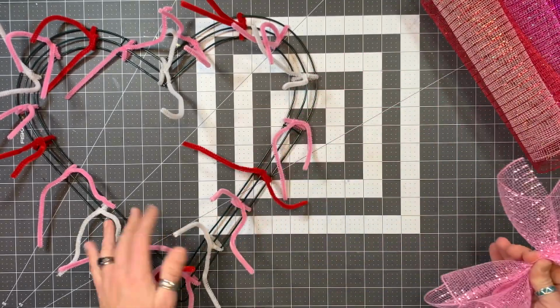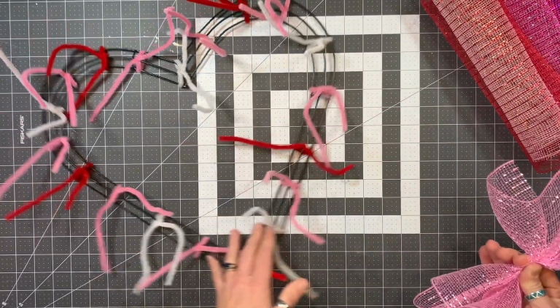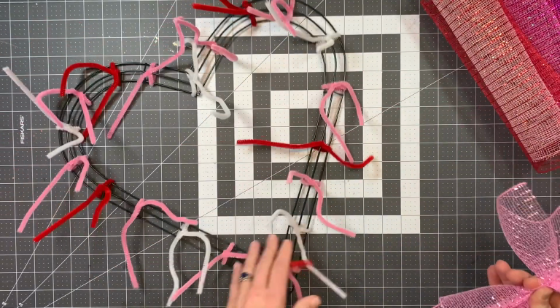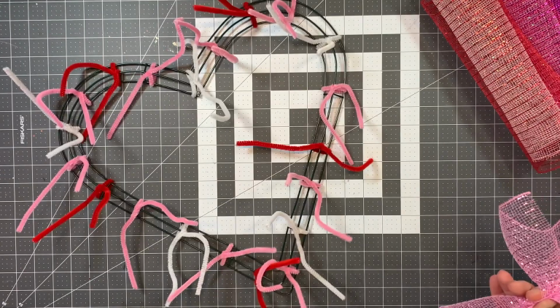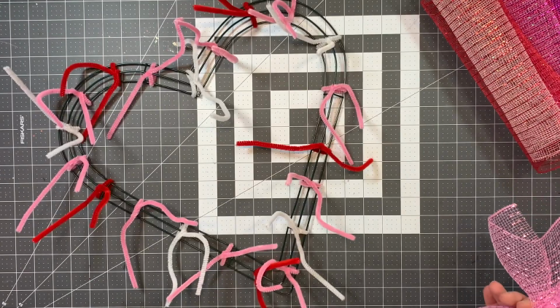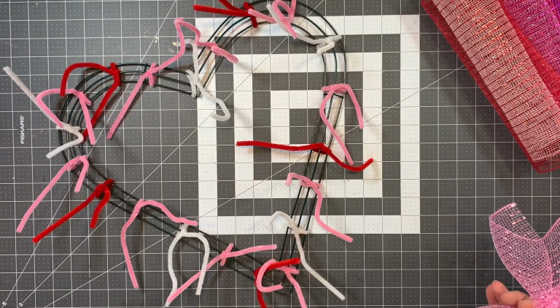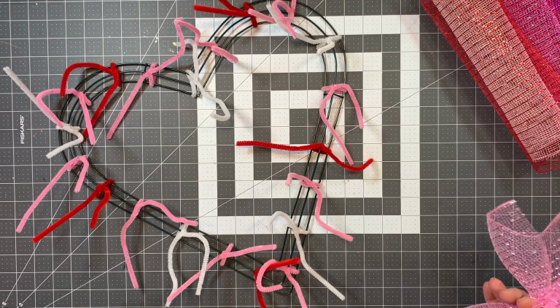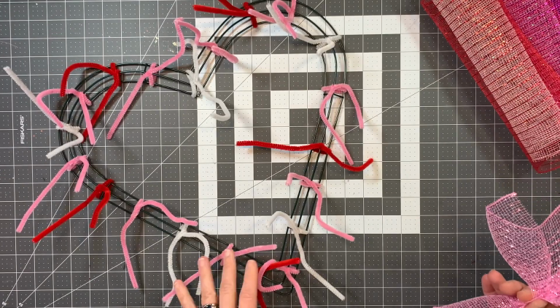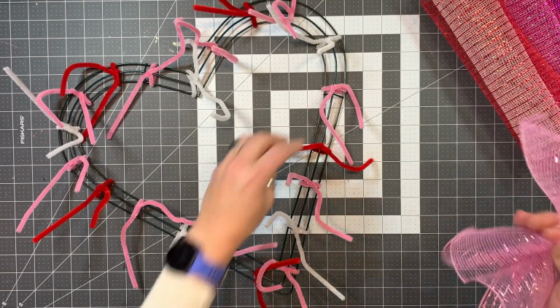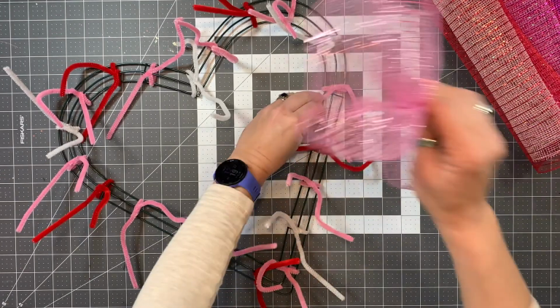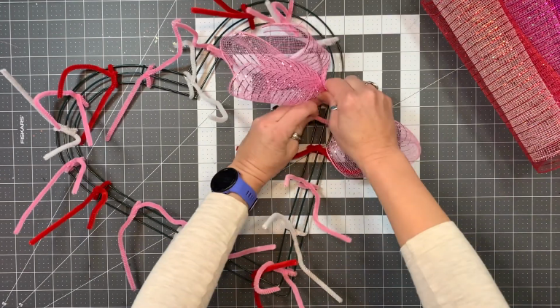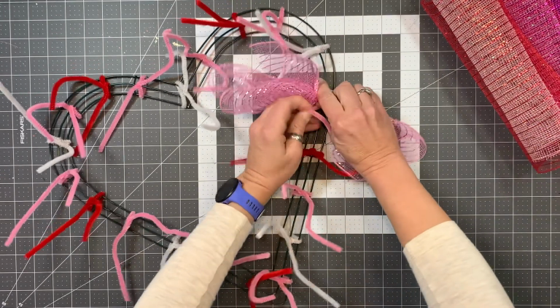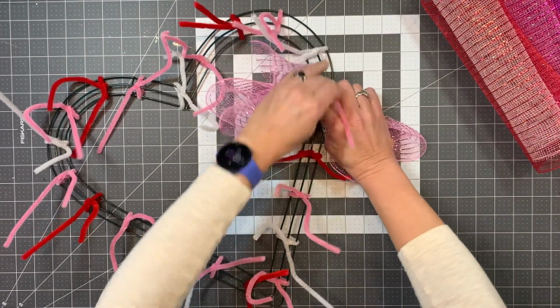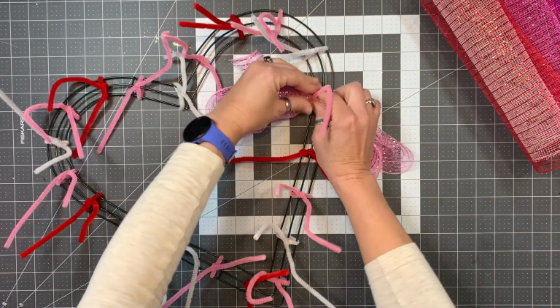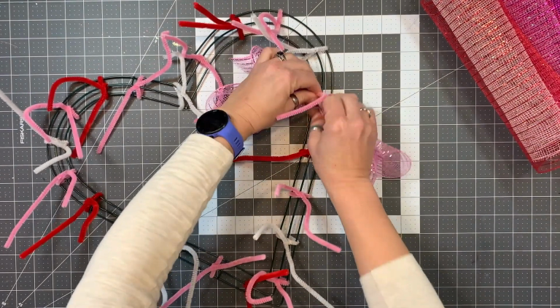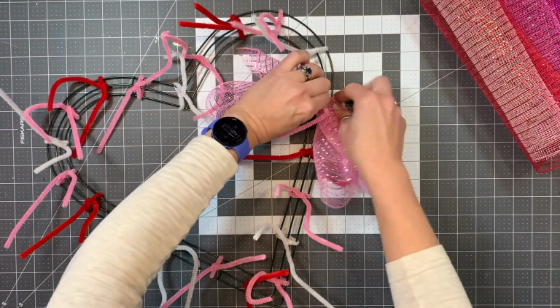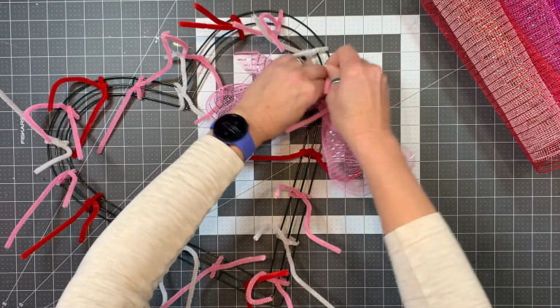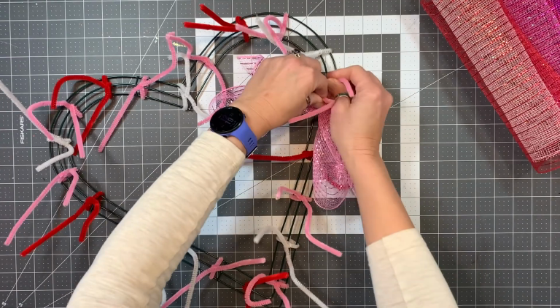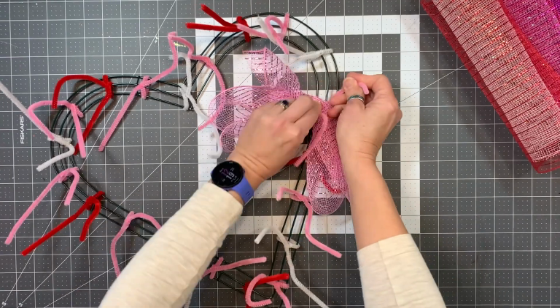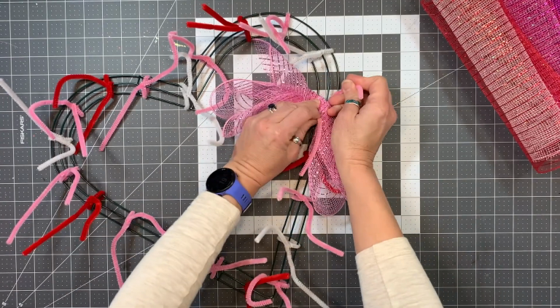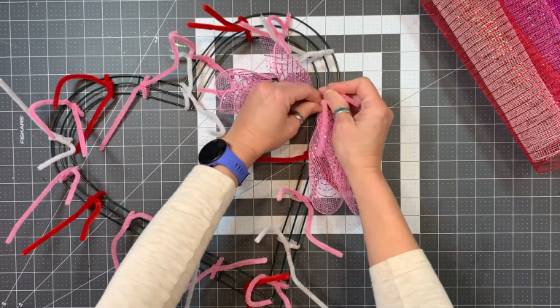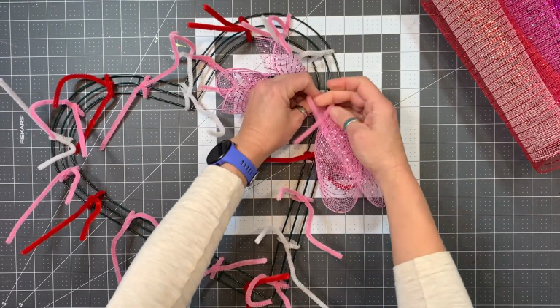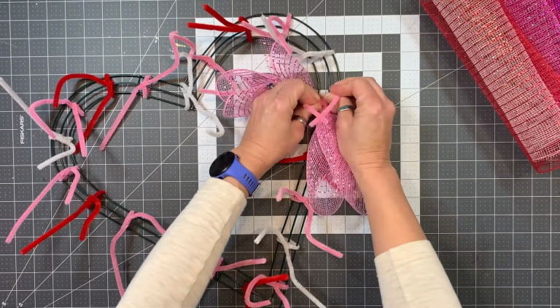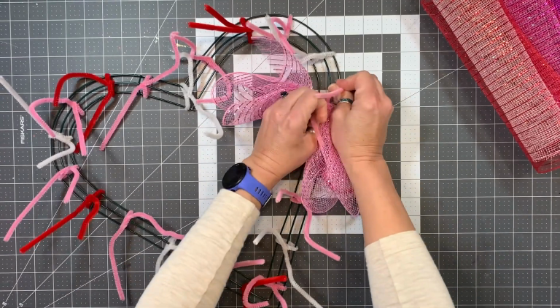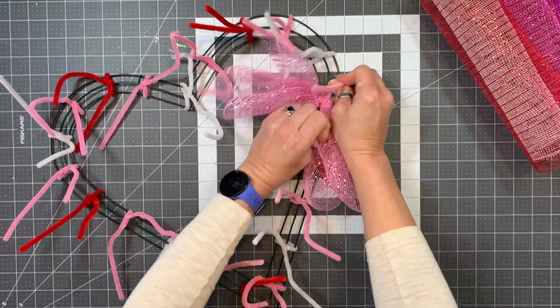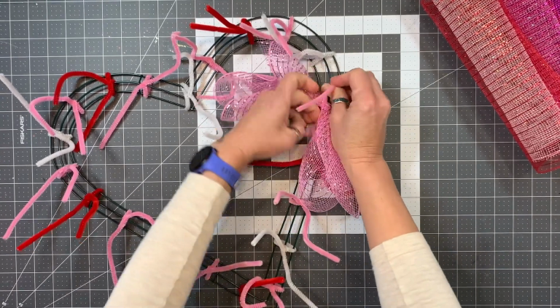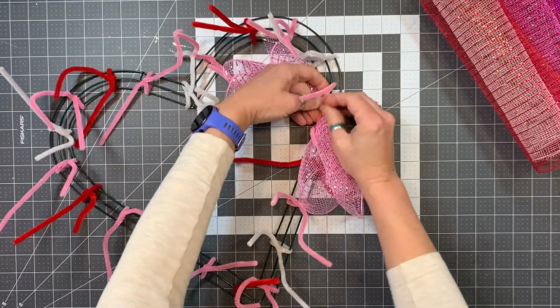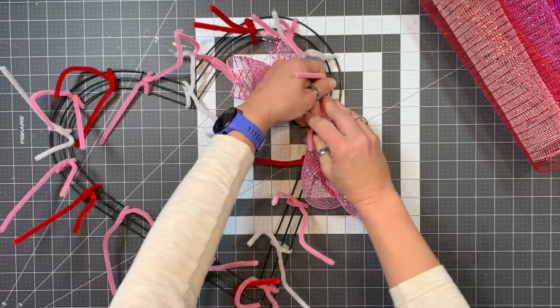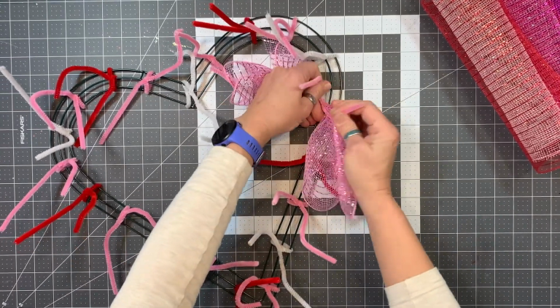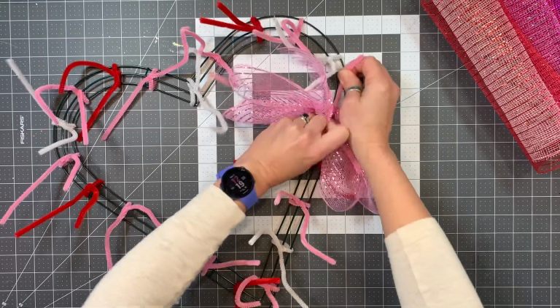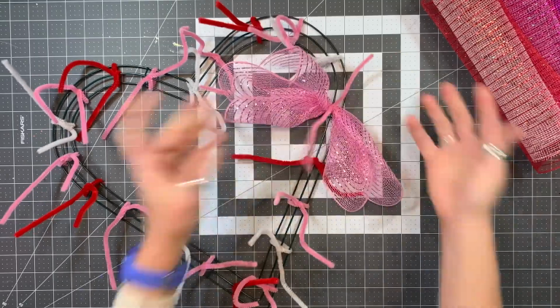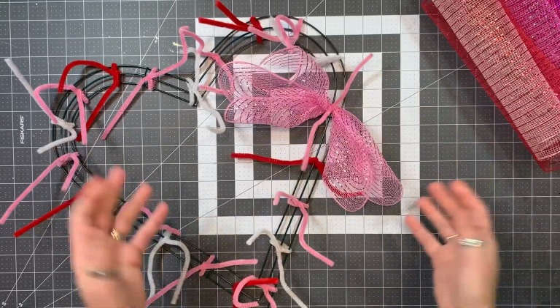Then you can start anywhere on the wreath — I'm going to start here and work my way around. All I'm going to do is put it in the middle of the pipe cleaner, pull tight, and twist. That's it.